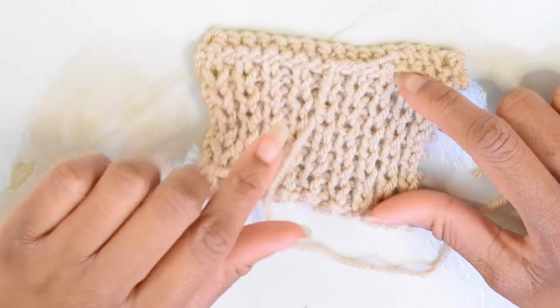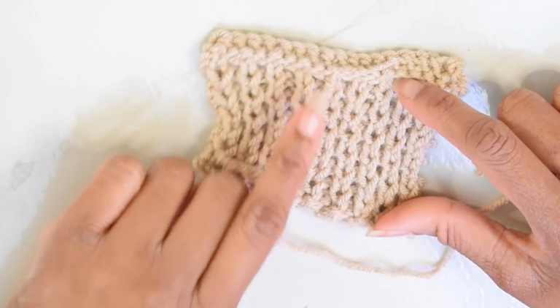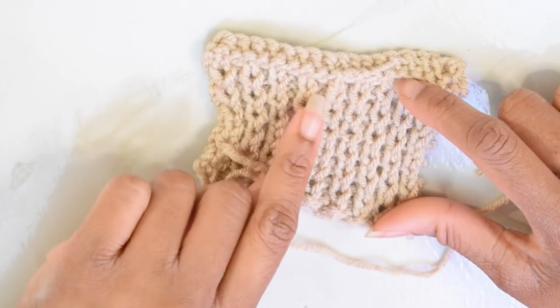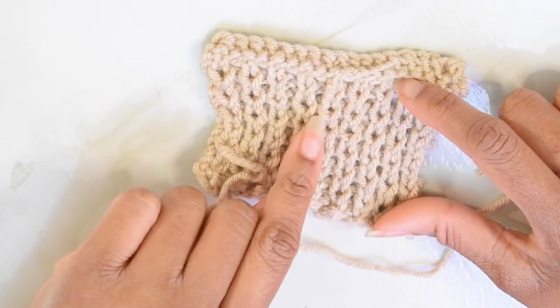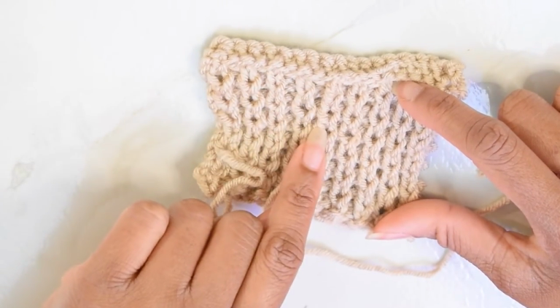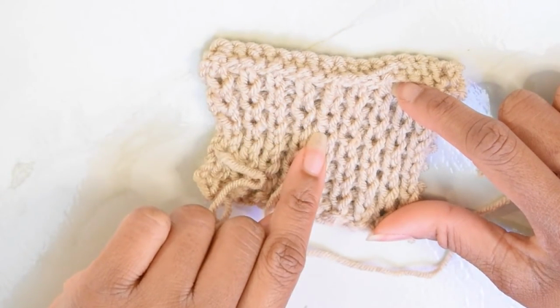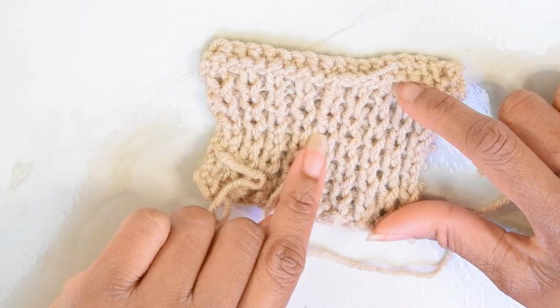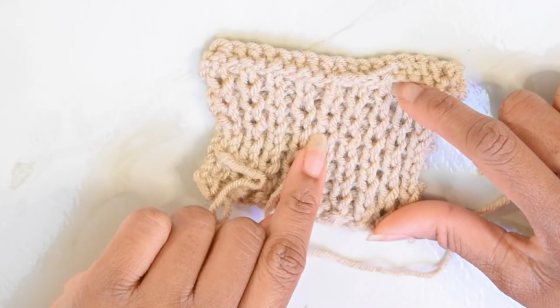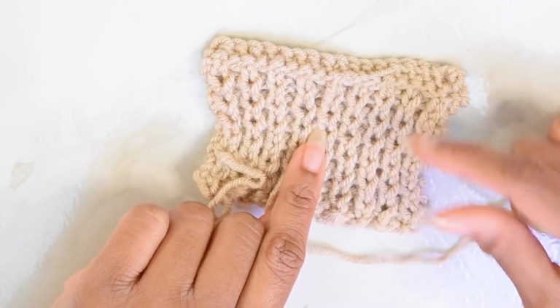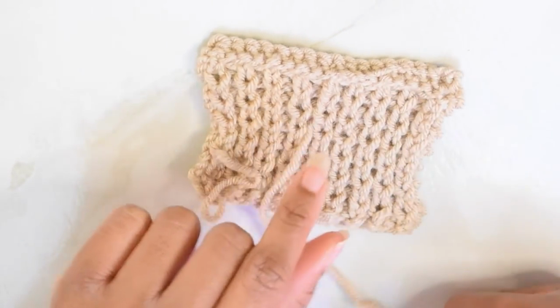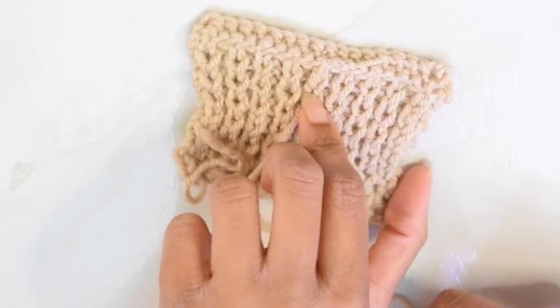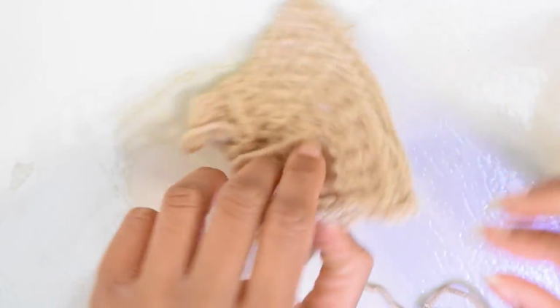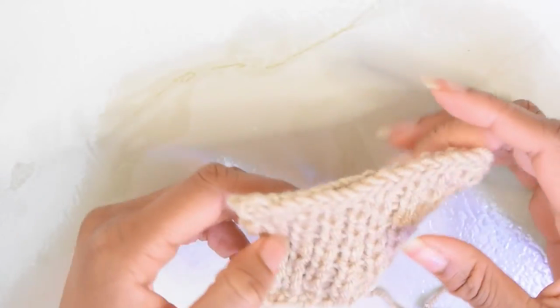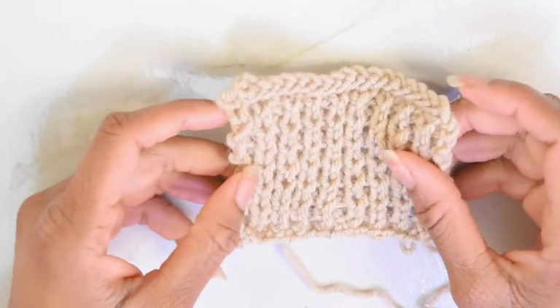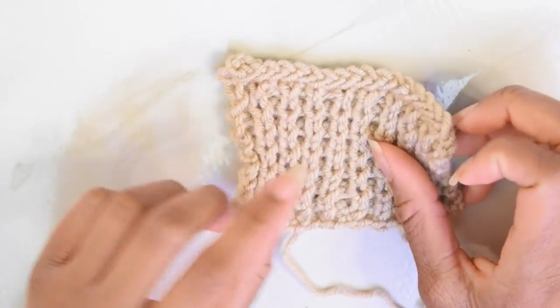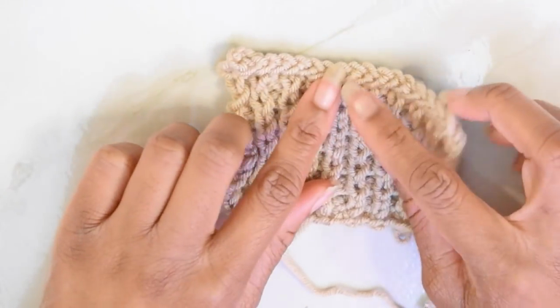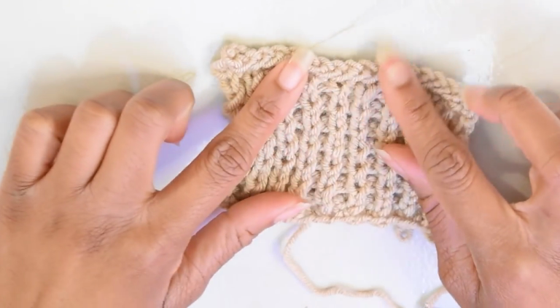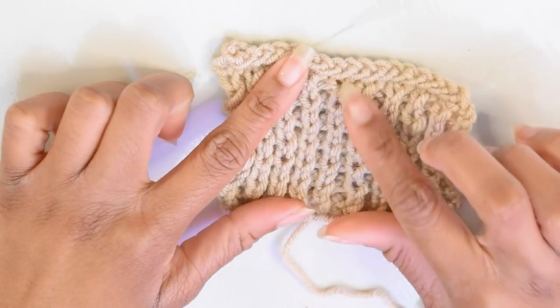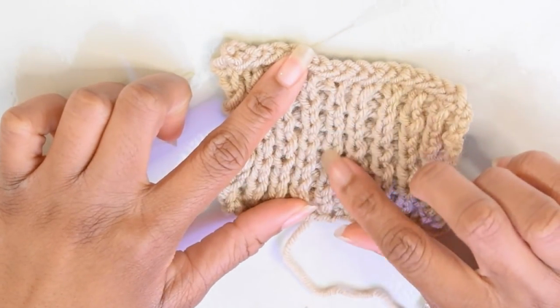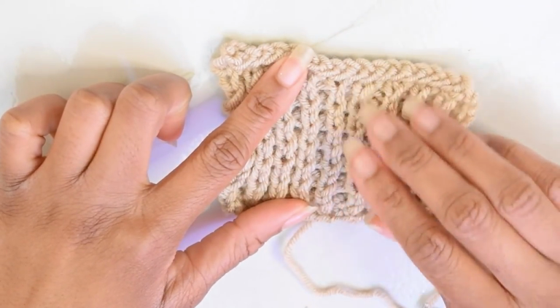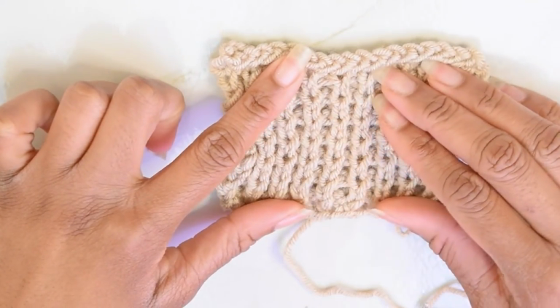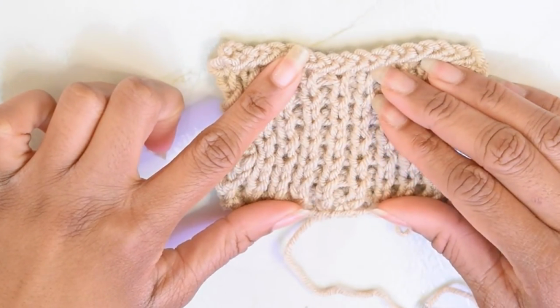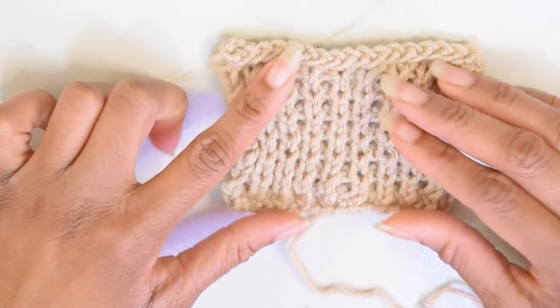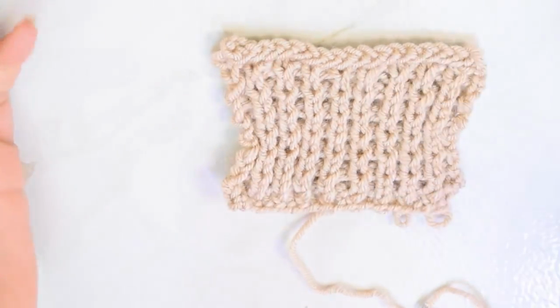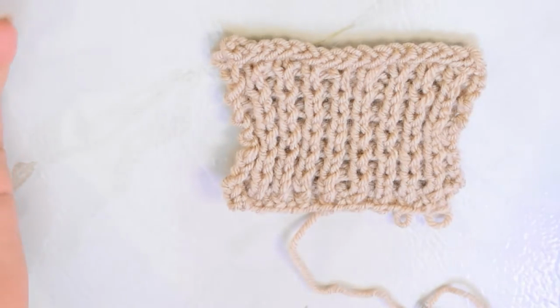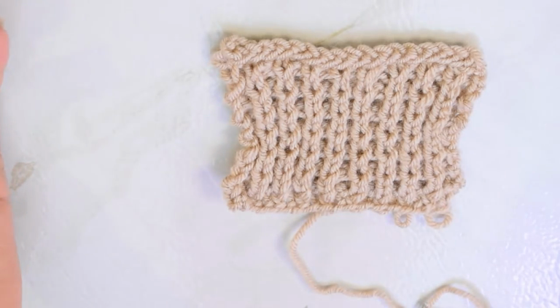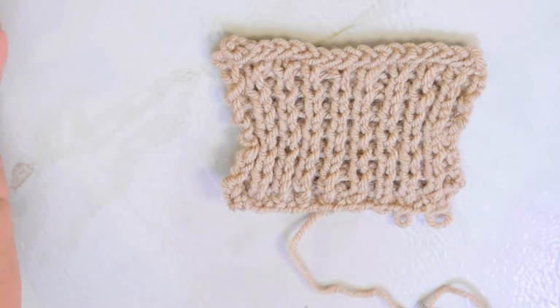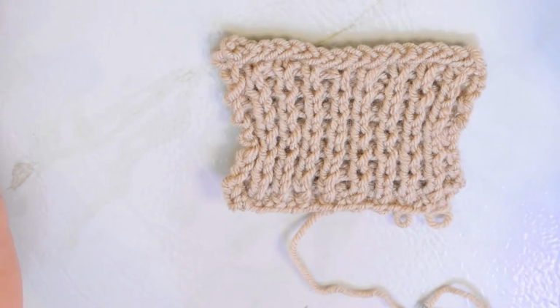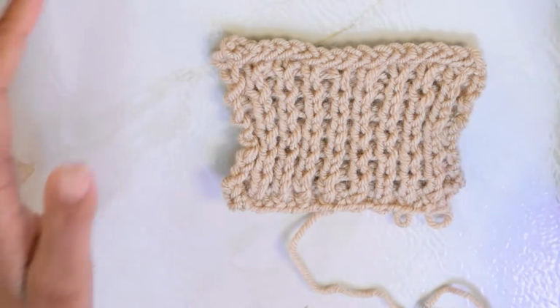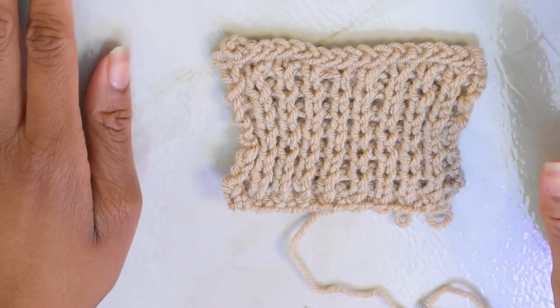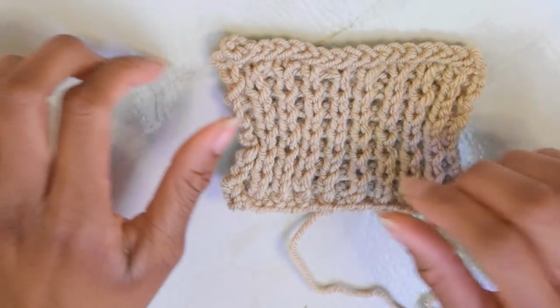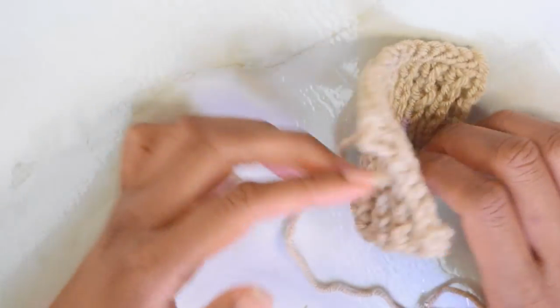That's what it looks like on the wrong side of the work. If we flip it over, you can't even see where you've woven in that string. Super easy and invisible — it's a handy way to weave in your ends.